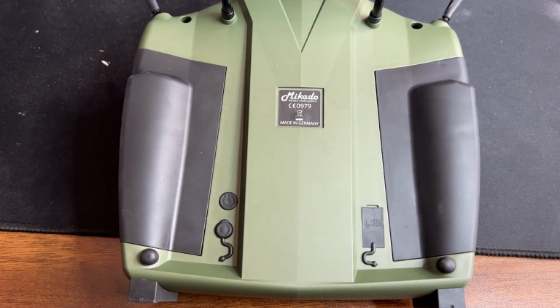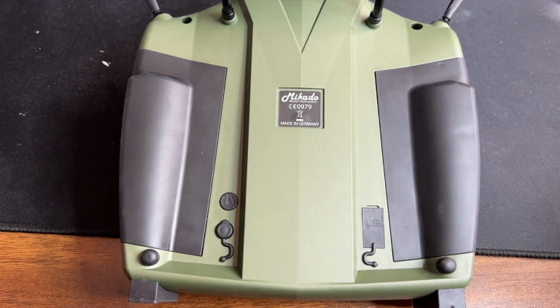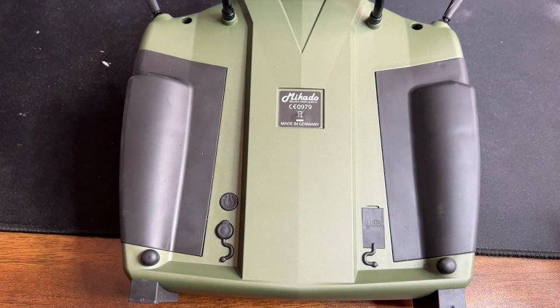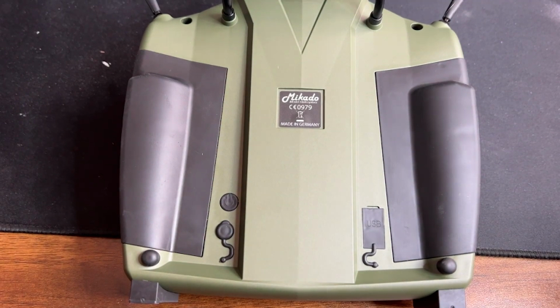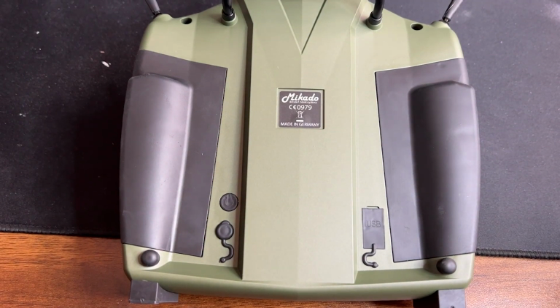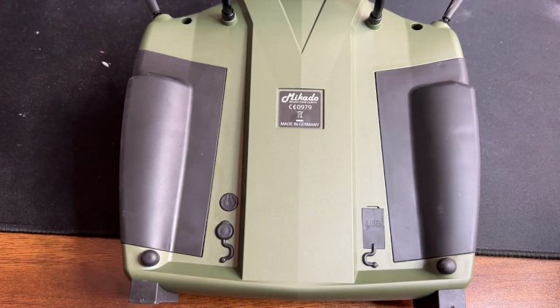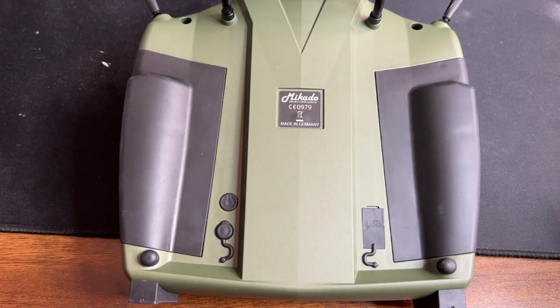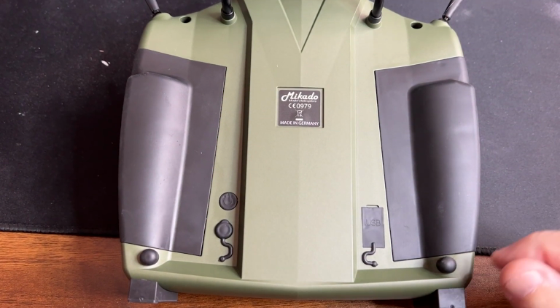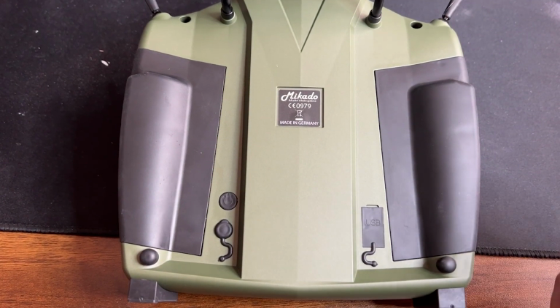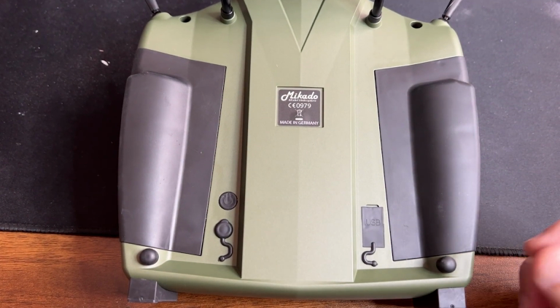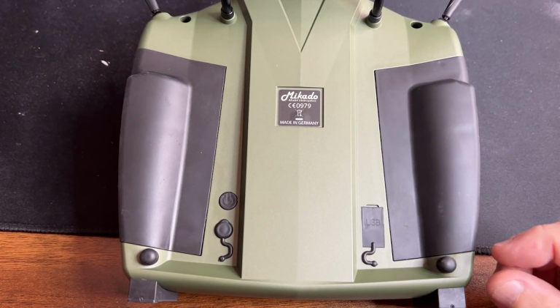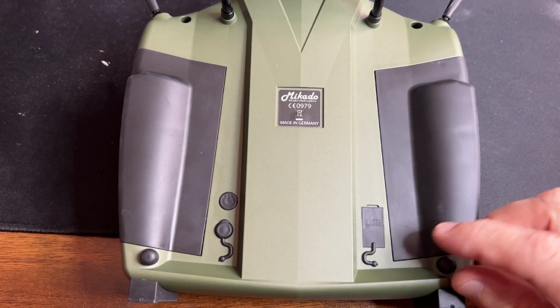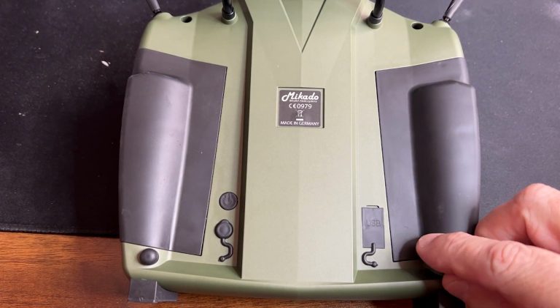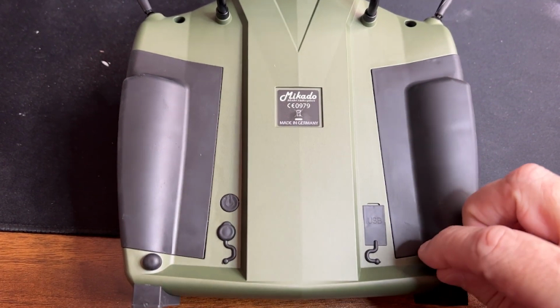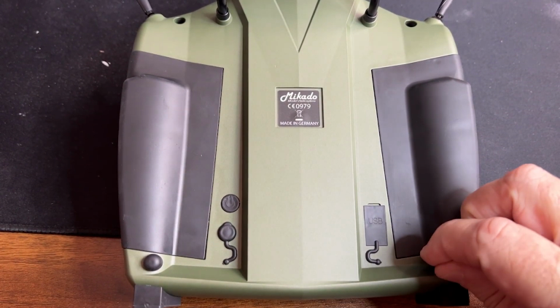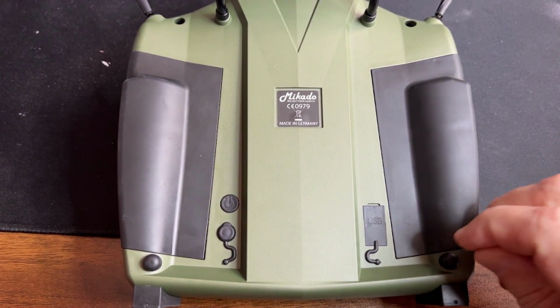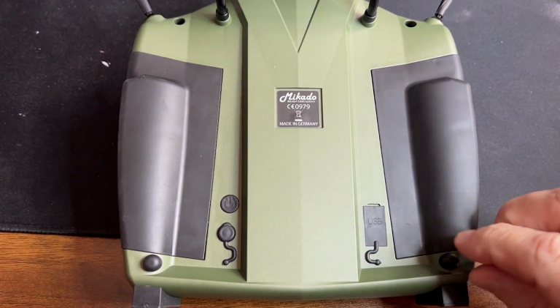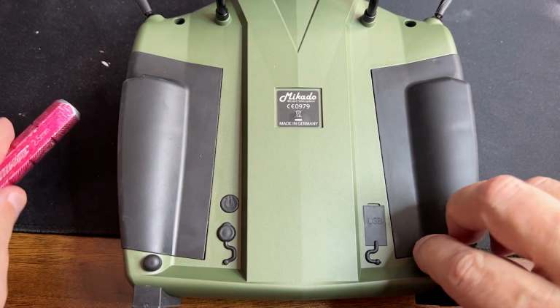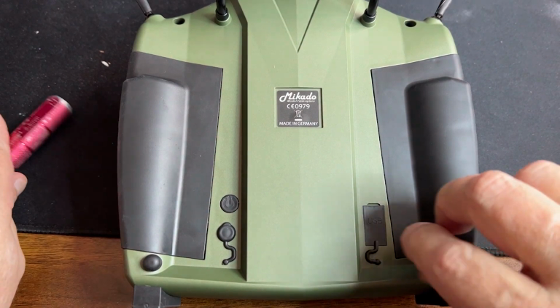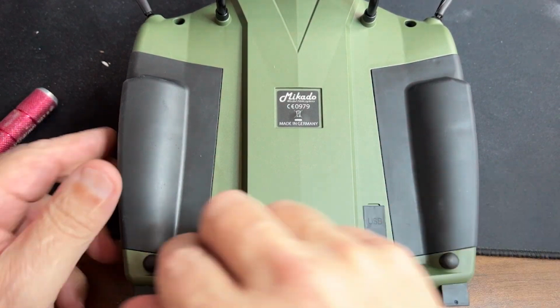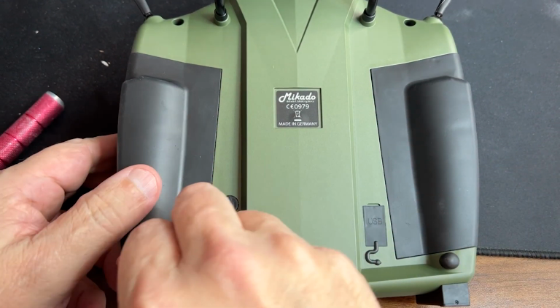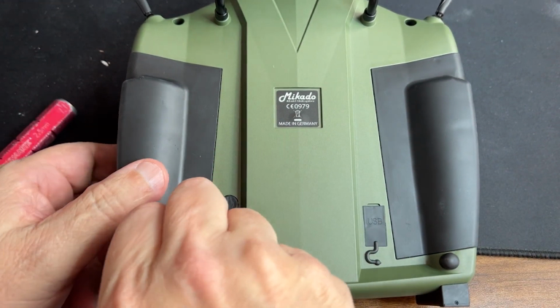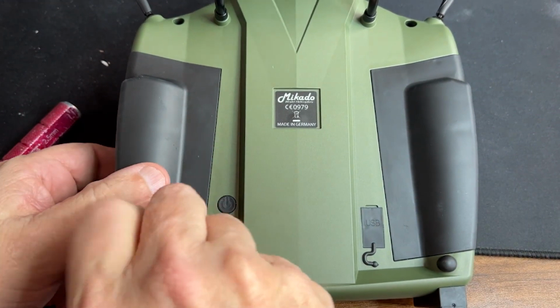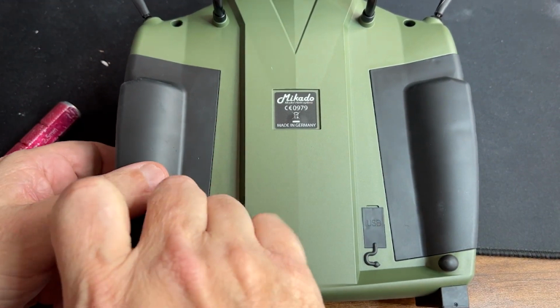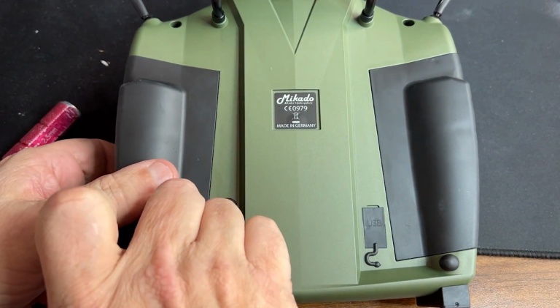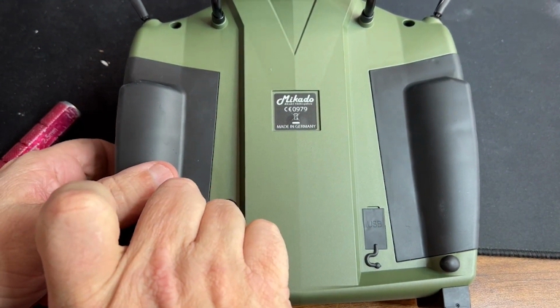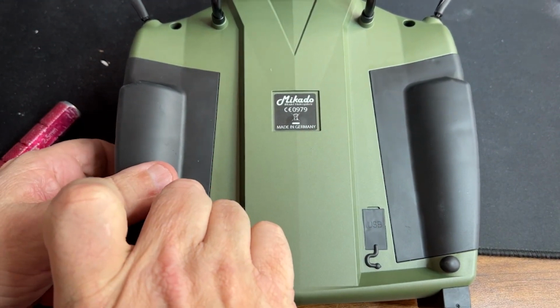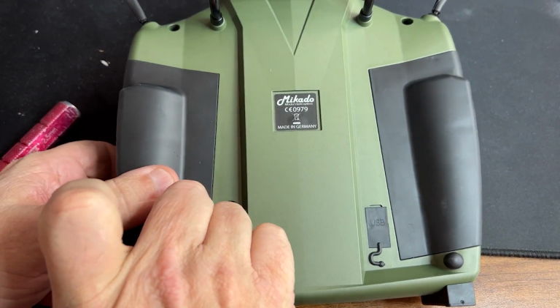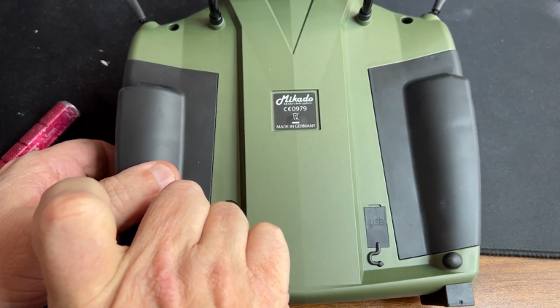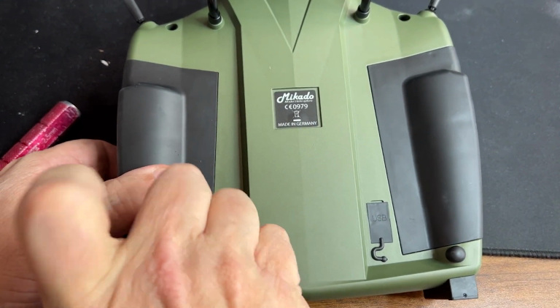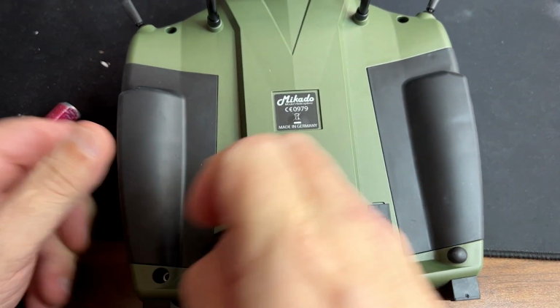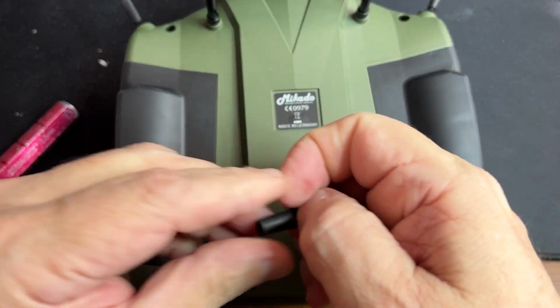All right guys, this is Oki here. I'm going to do the update for the vControl EVO that they posted online.